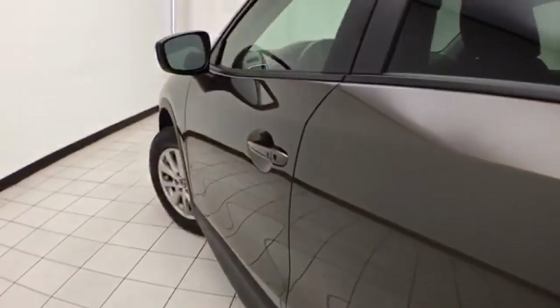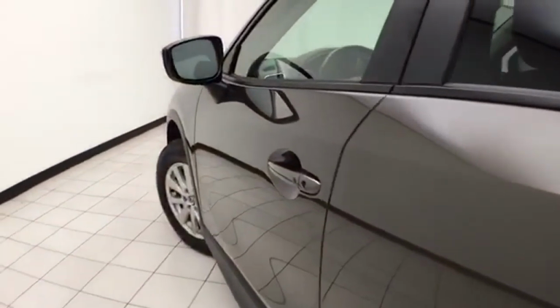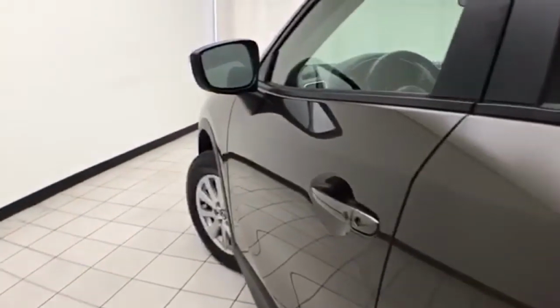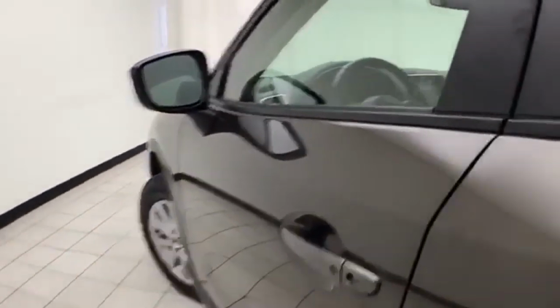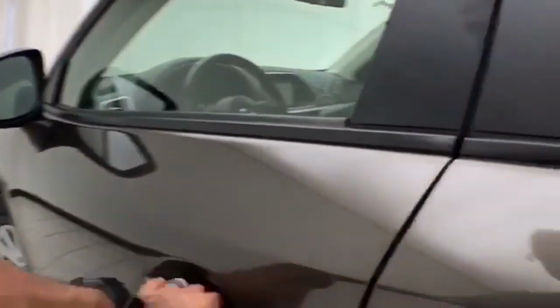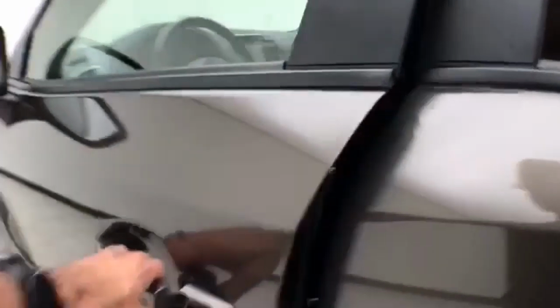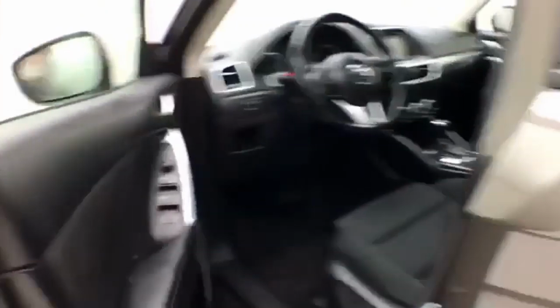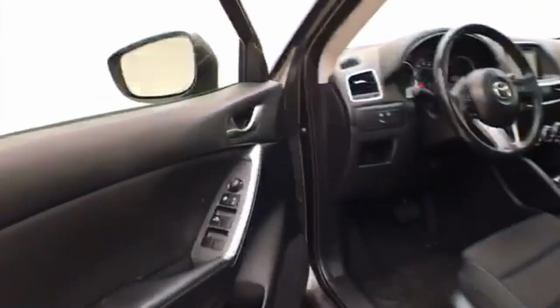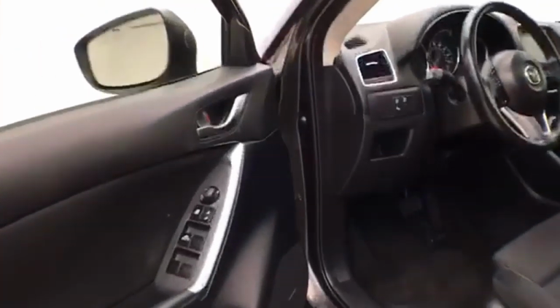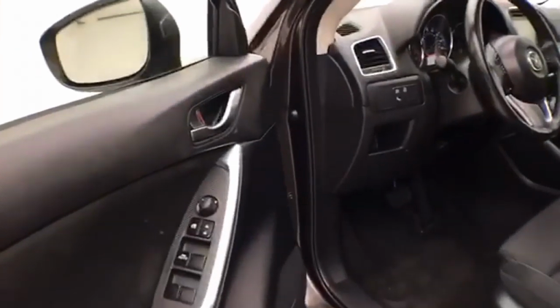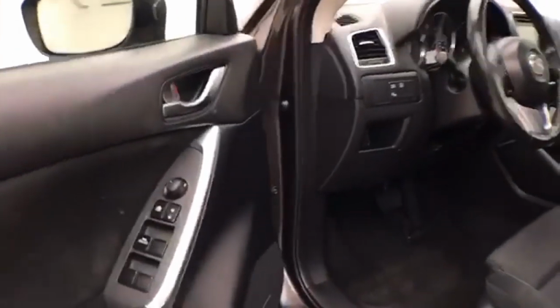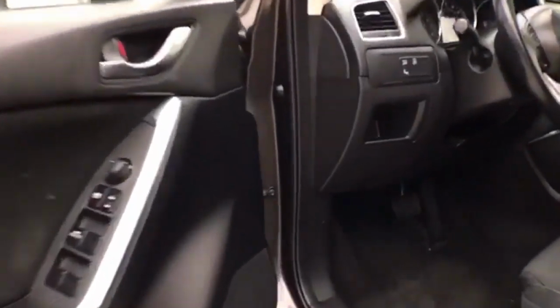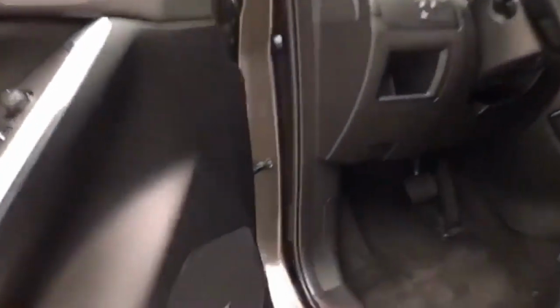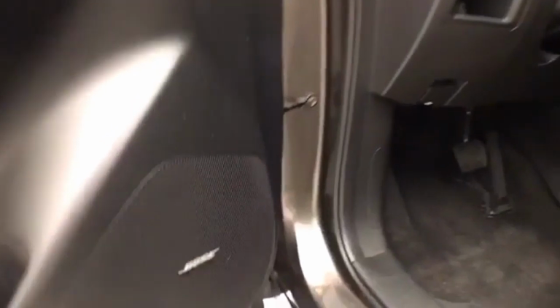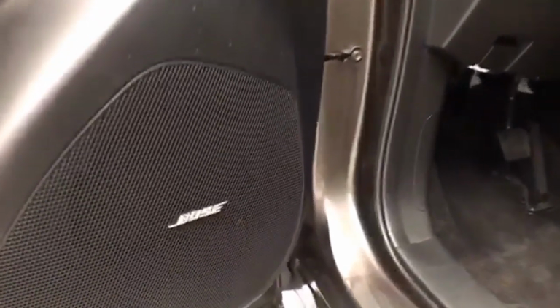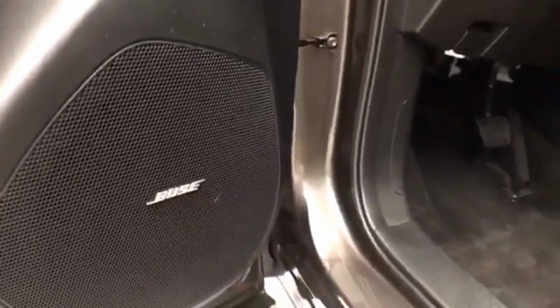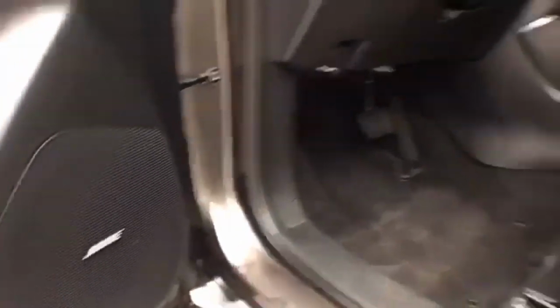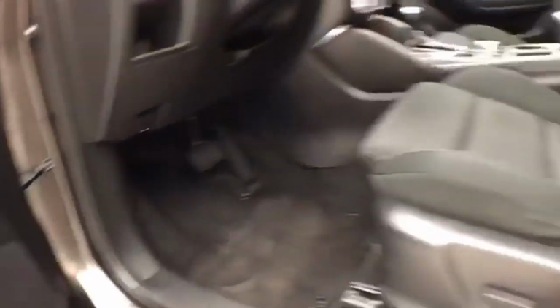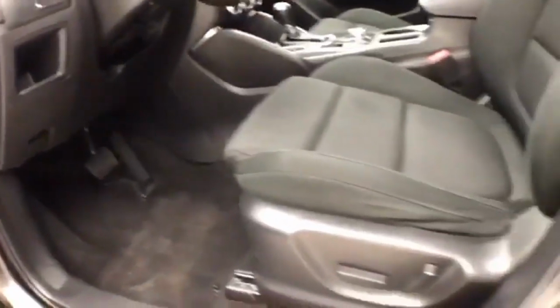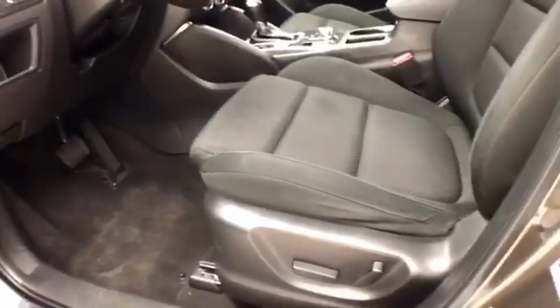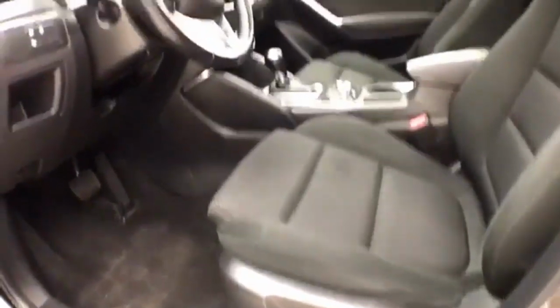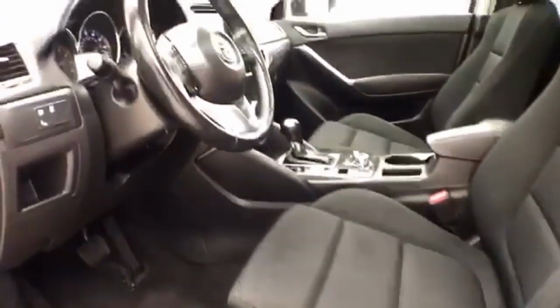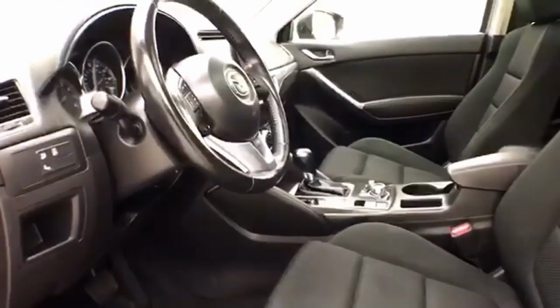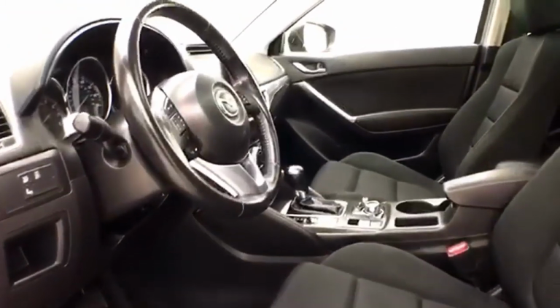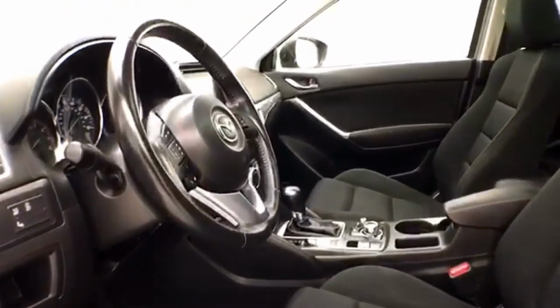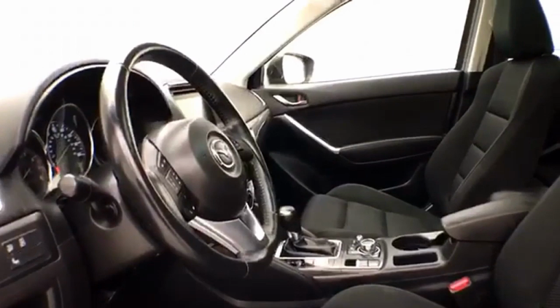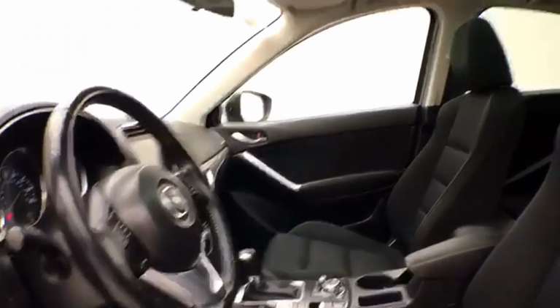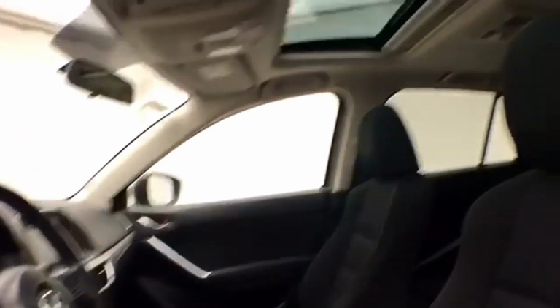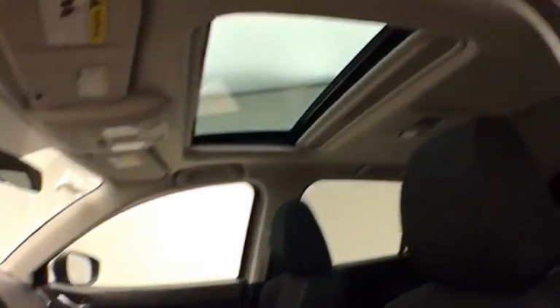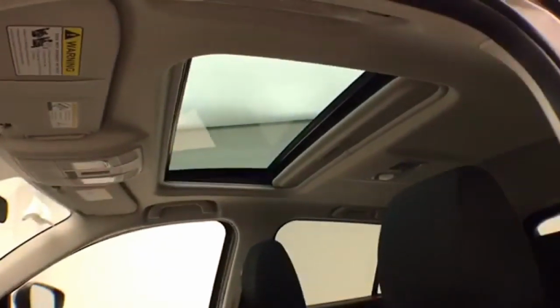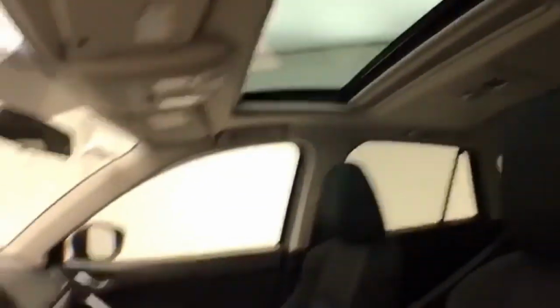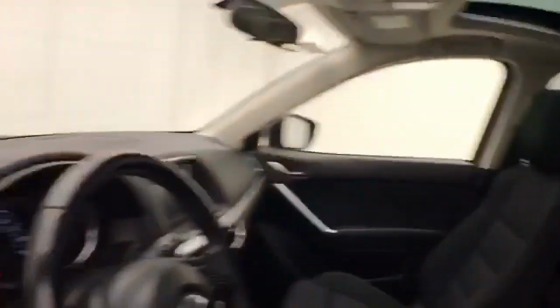This Touring has keyless entry, power windows, locks, and mirrors. Upgraded Bose sound system. Power driver seat. A little bit of tilt and telescopic steering wheel to put you in a perfect driving position. Power moonroof.